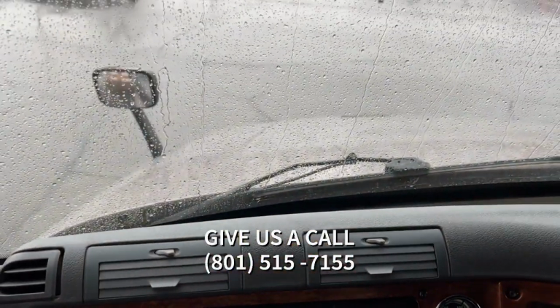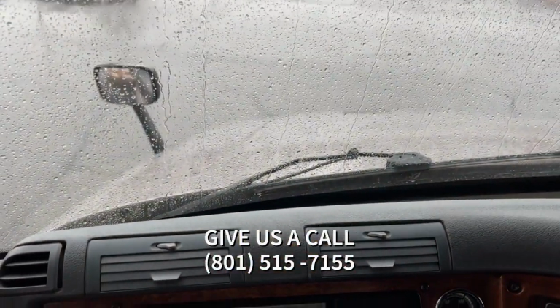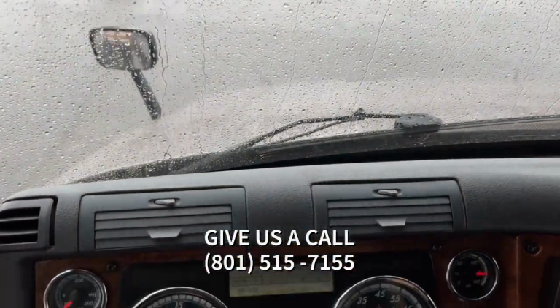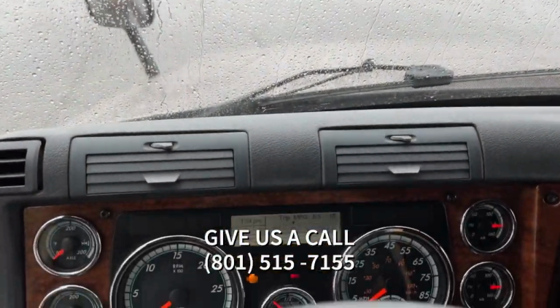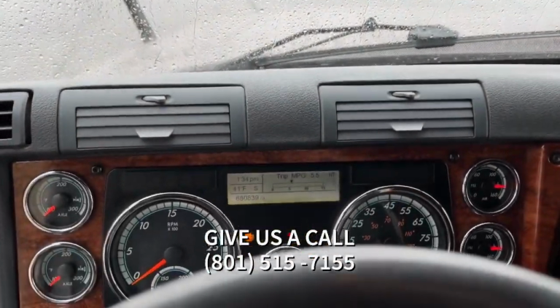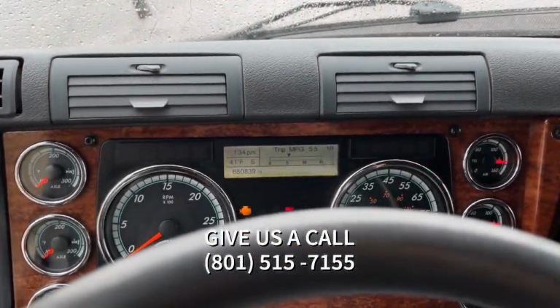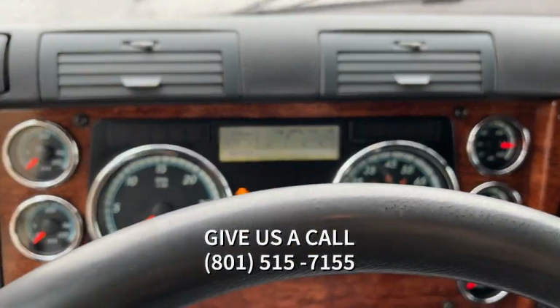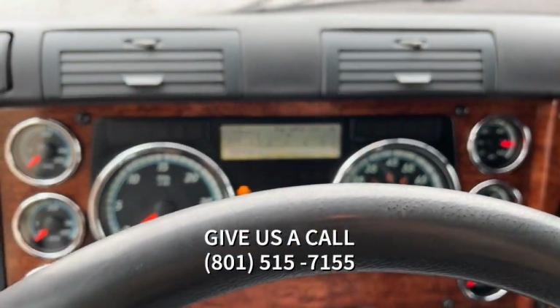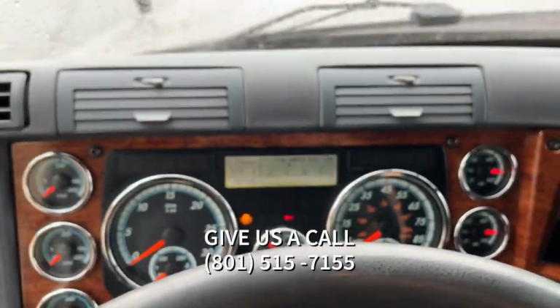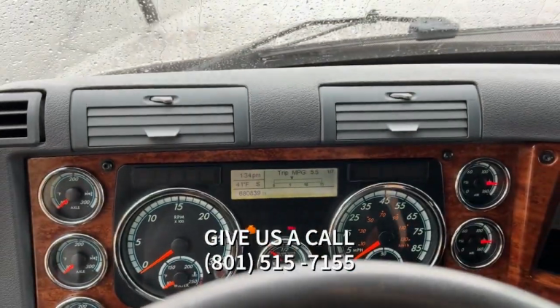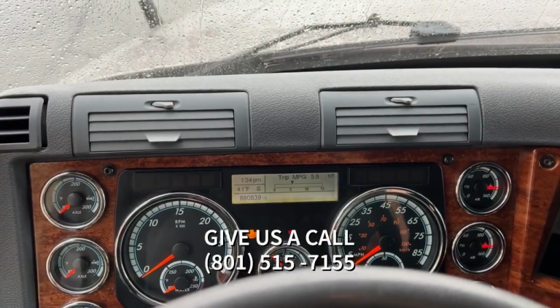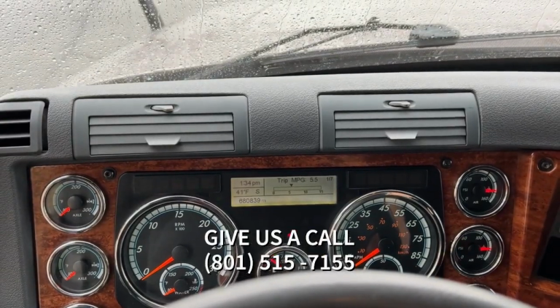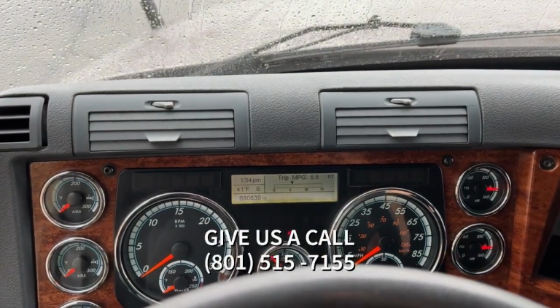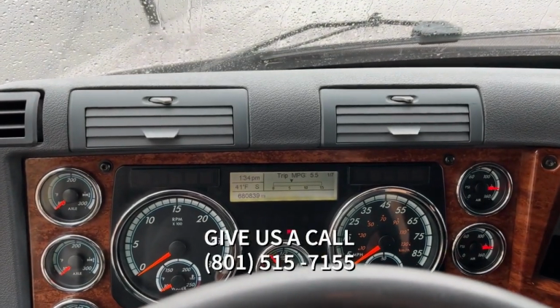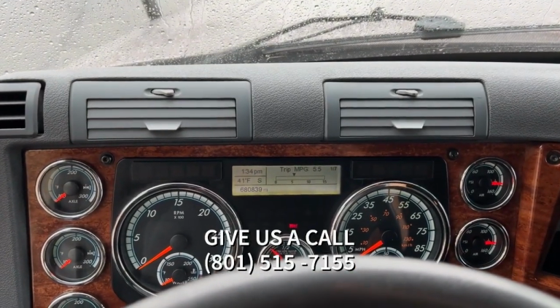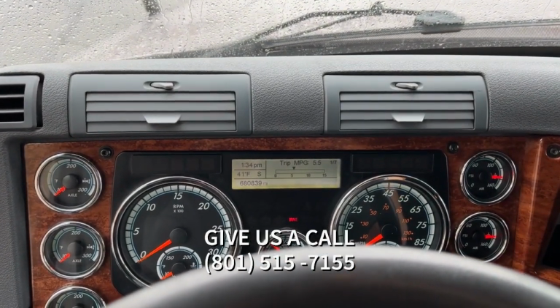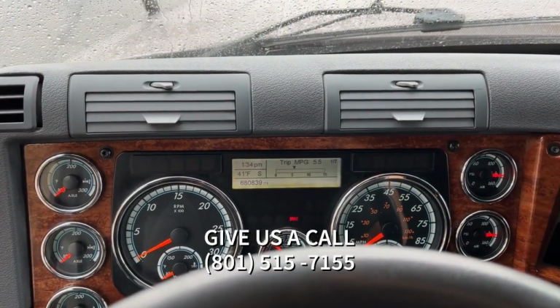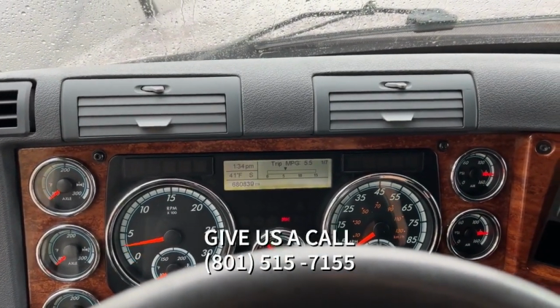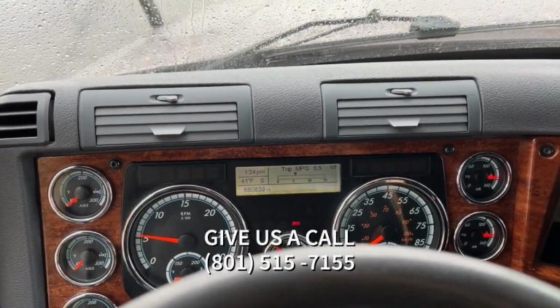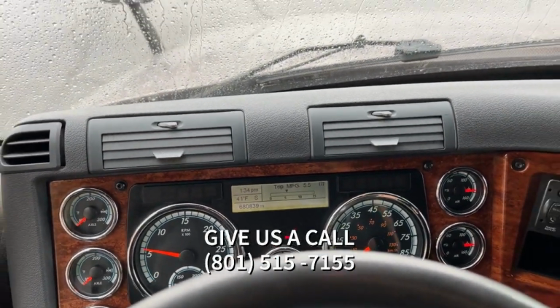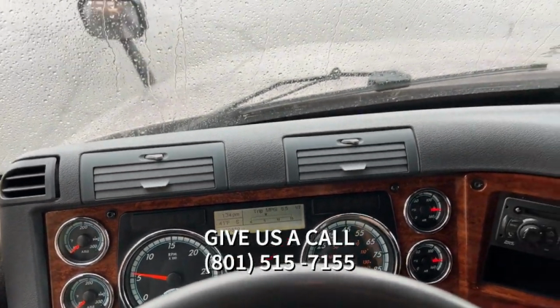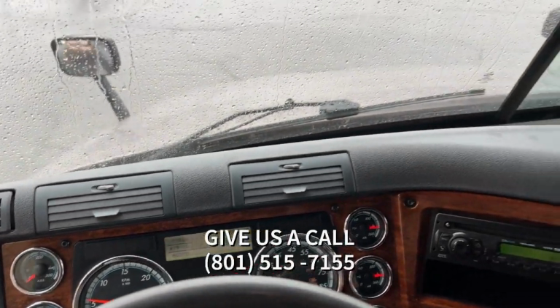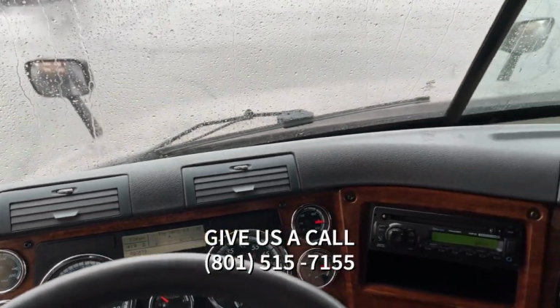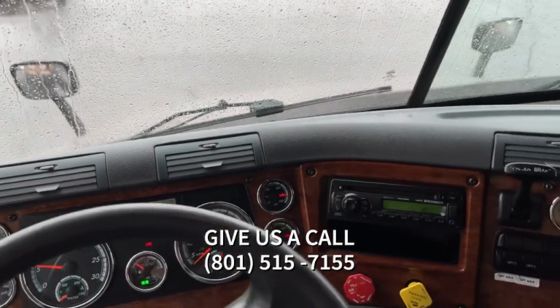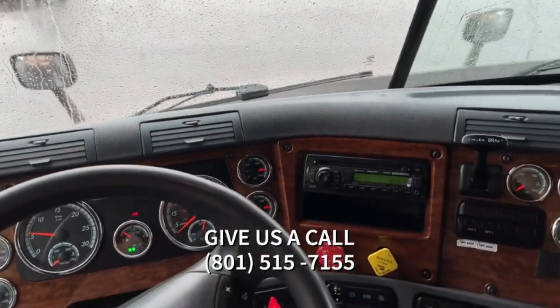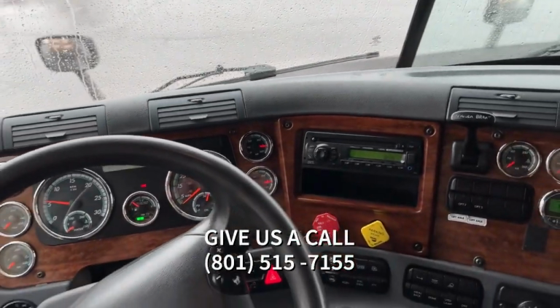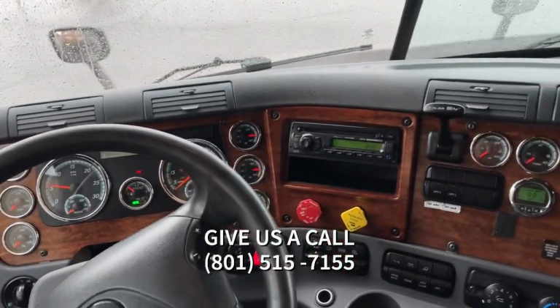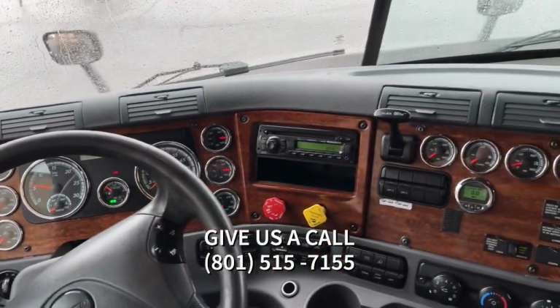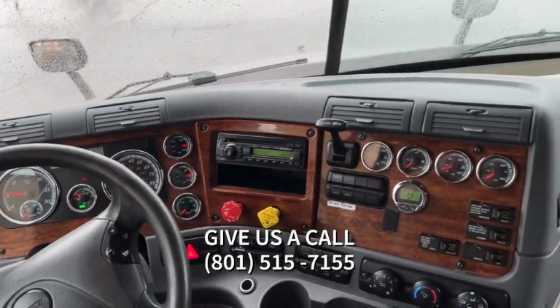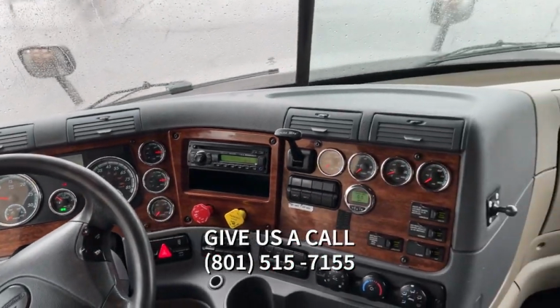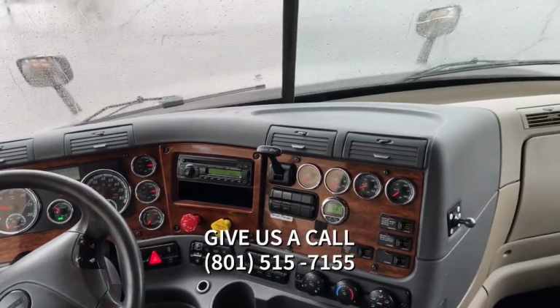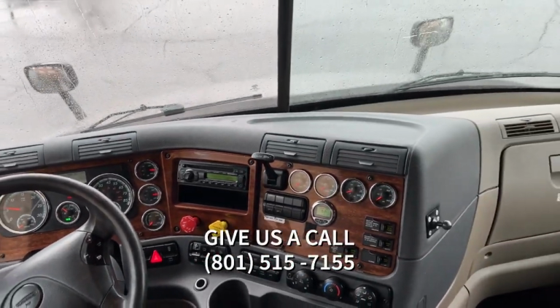Done reviews and checked out a lot of different dealerships. All I can say about Utah Tank and Trailer is all they push out is quality. Give us a call at 801-515-7155.